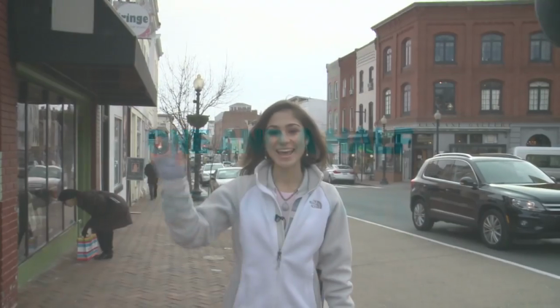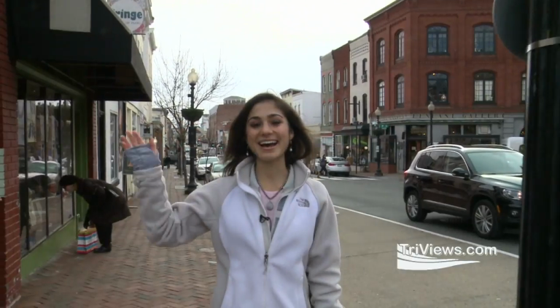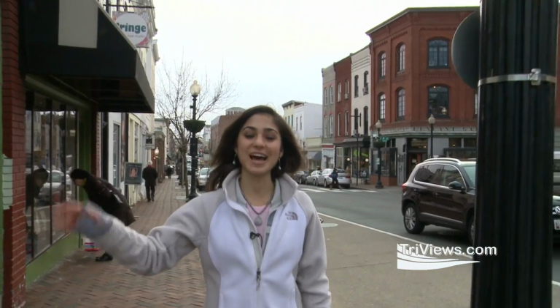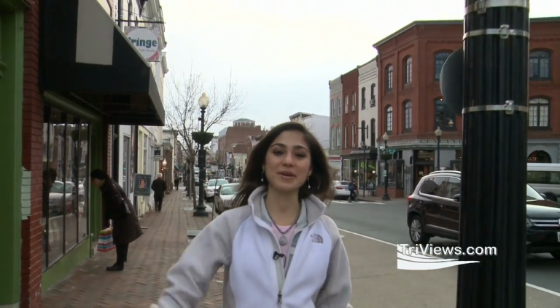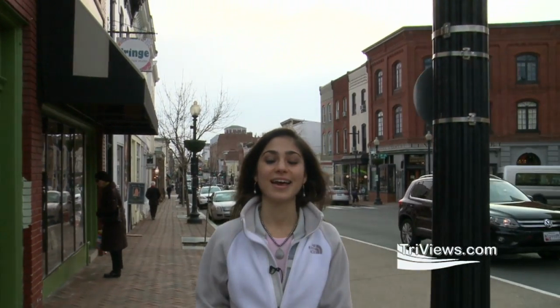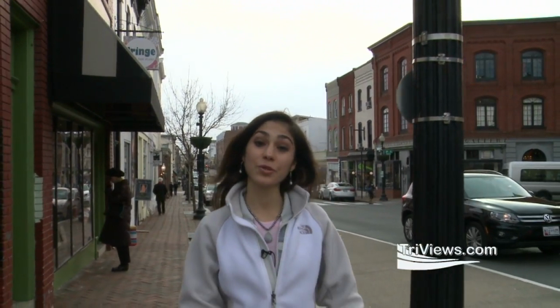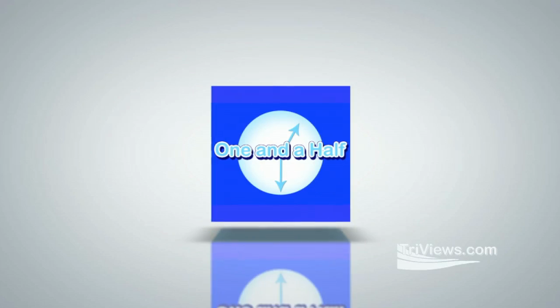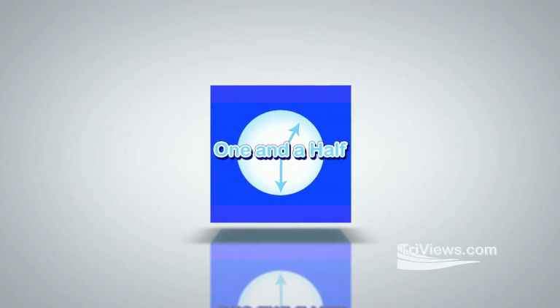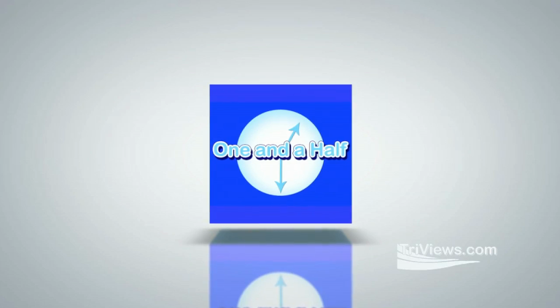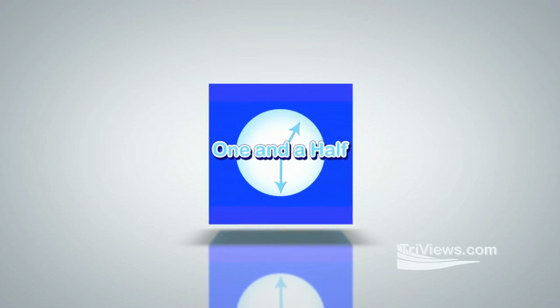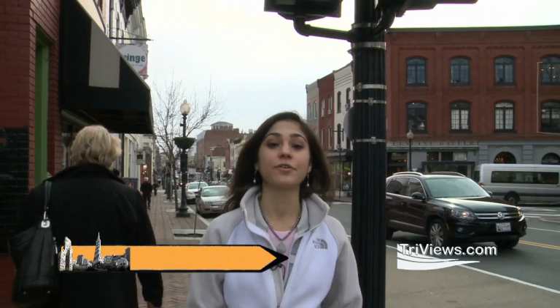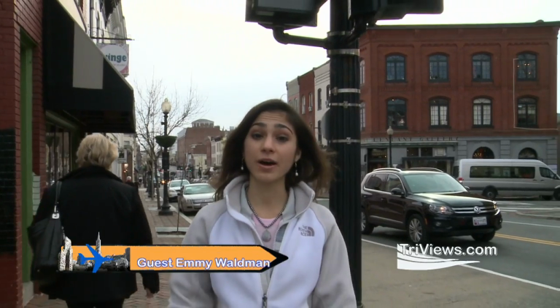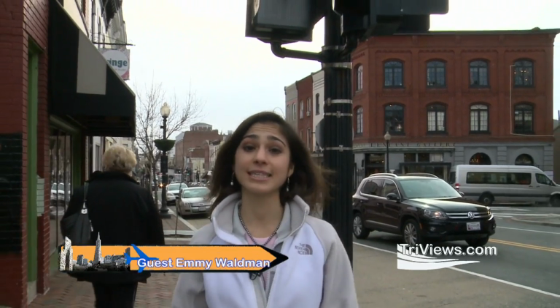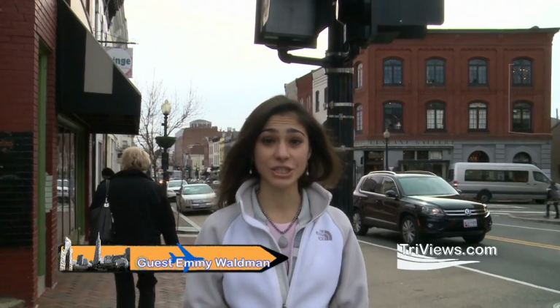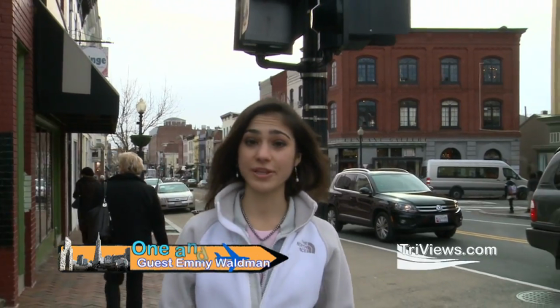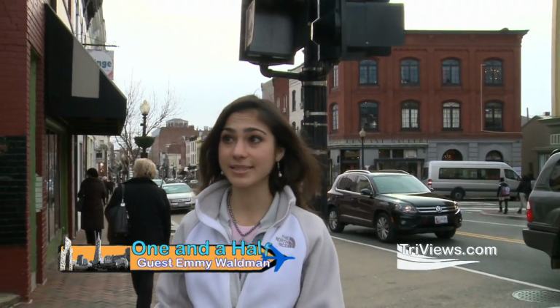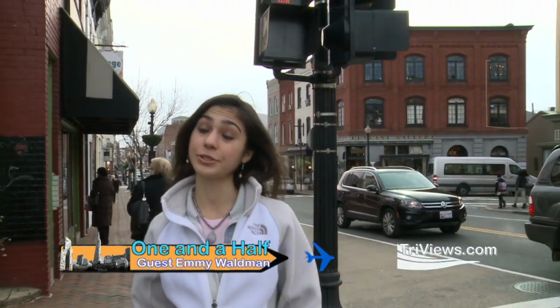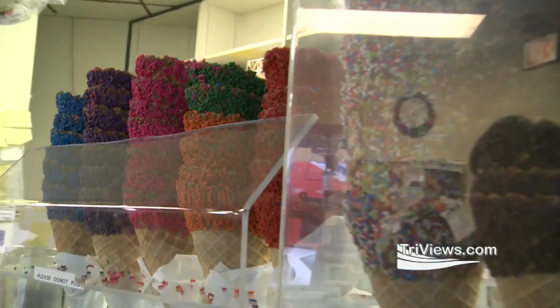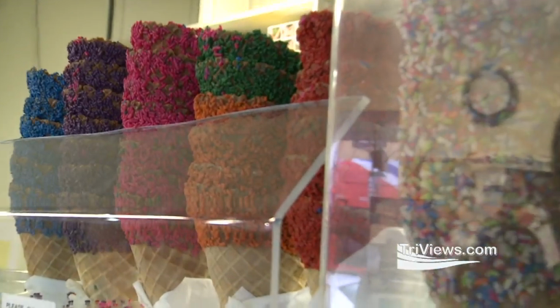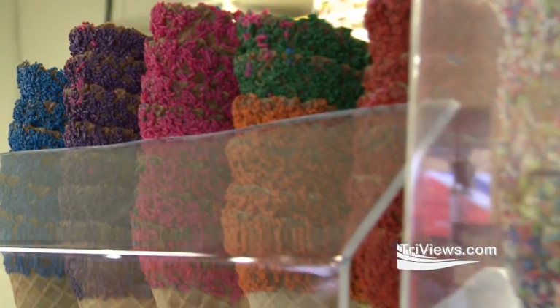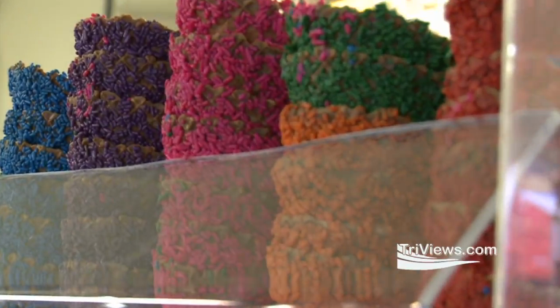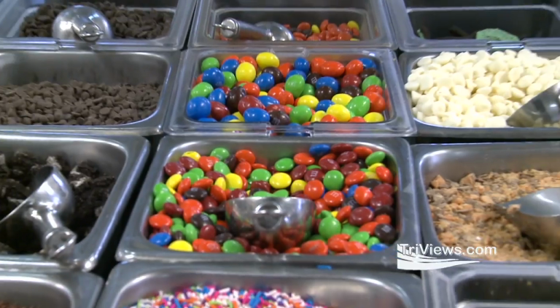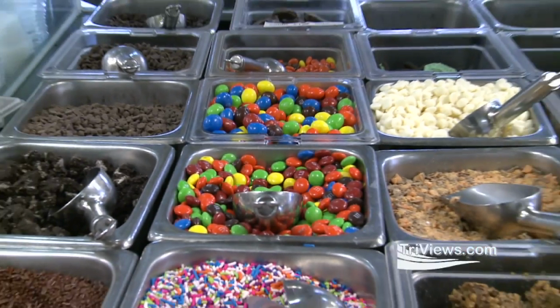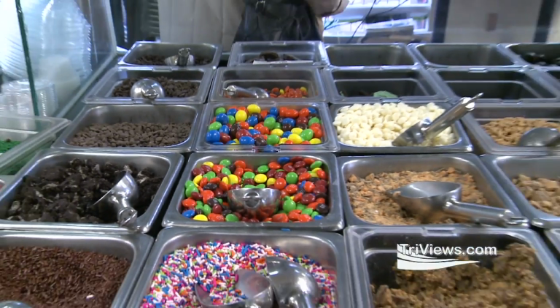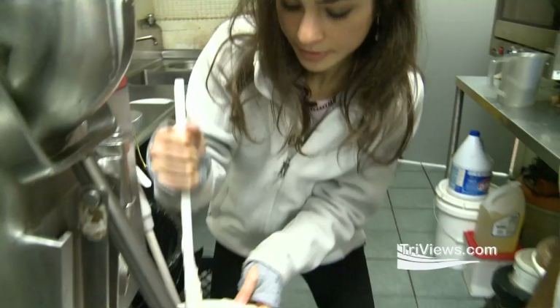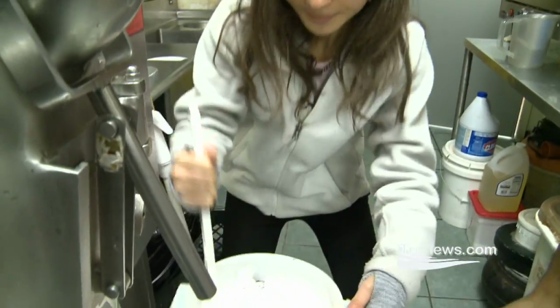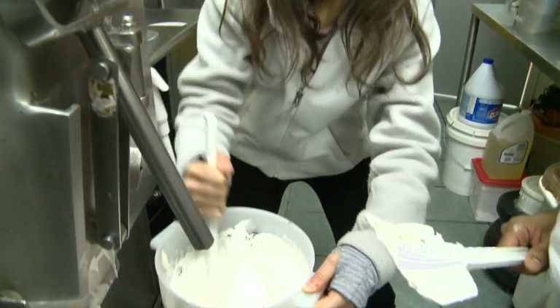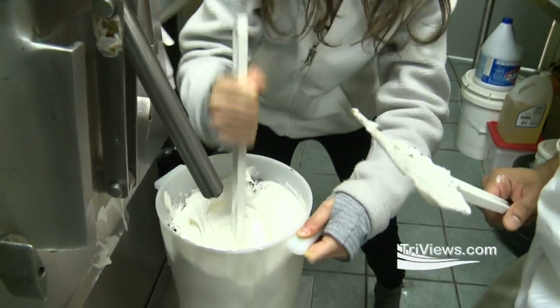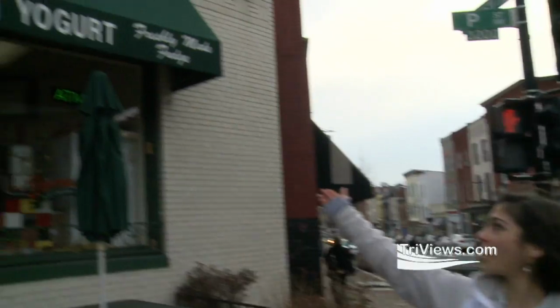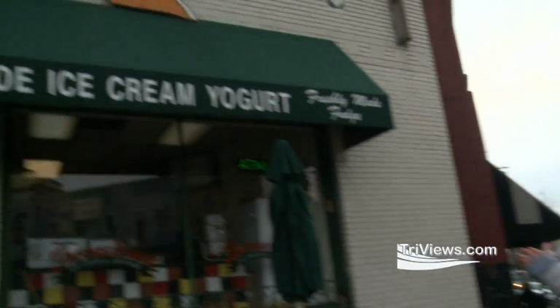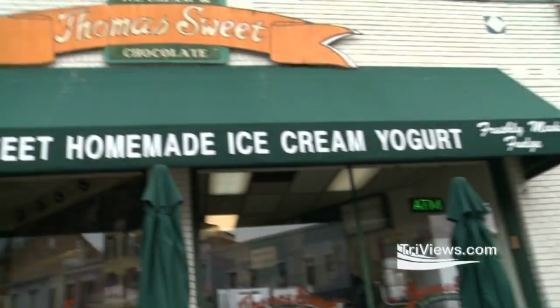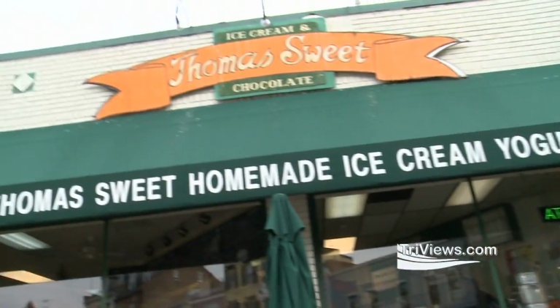Hey guys, I'm Emmy, and I'm with One and a Half, the television show. First of all, I'd like to thank the show for this amazing opportunity to show you all one of my favorite places in Washington, D.C. — Thomas Sweets Homemade Ice Cream Yogurt.